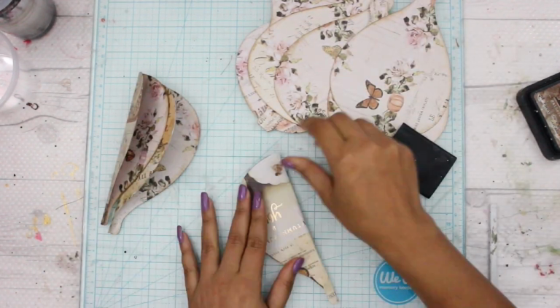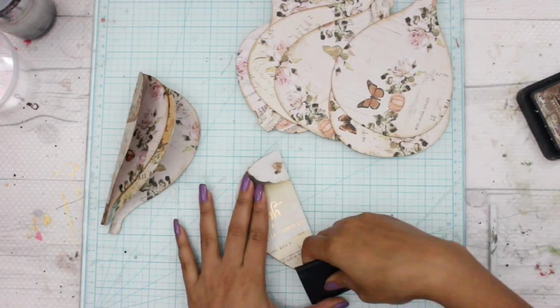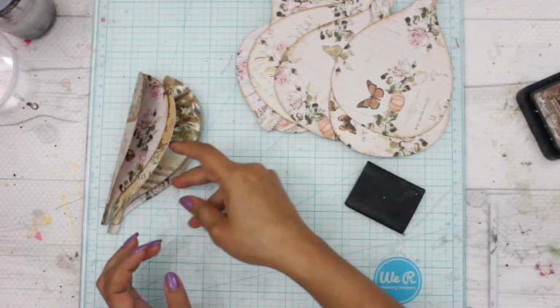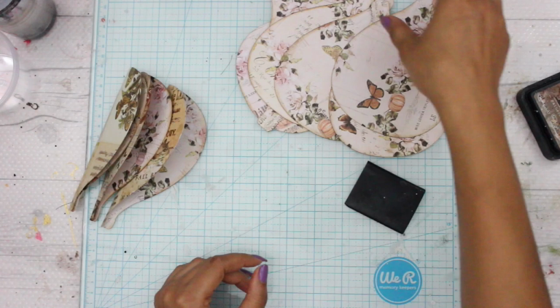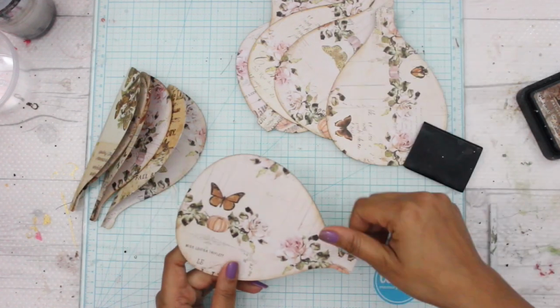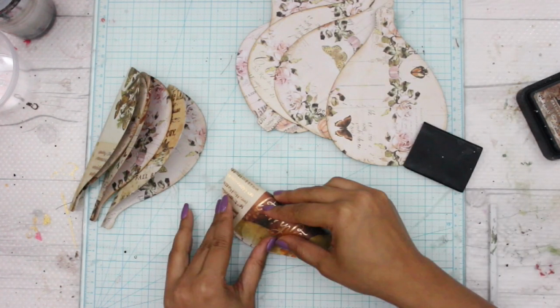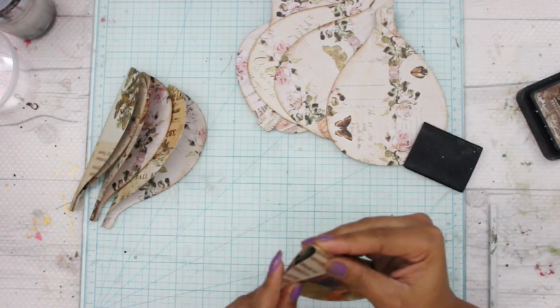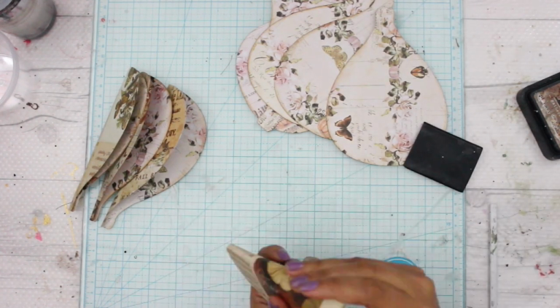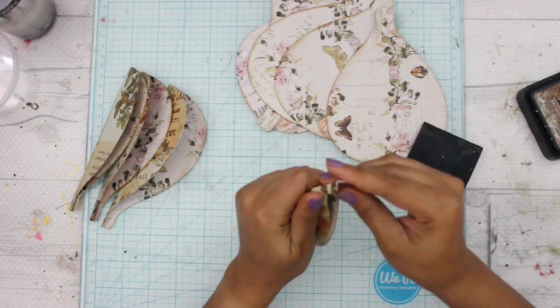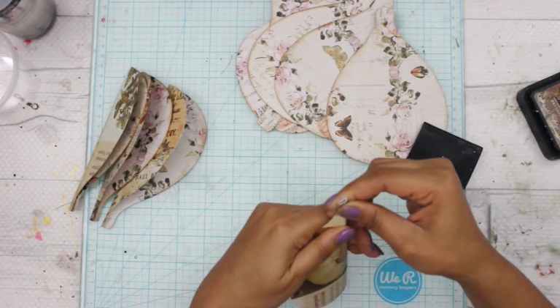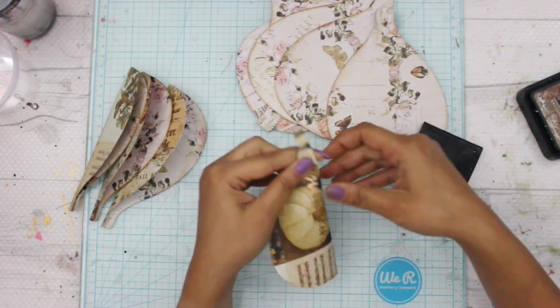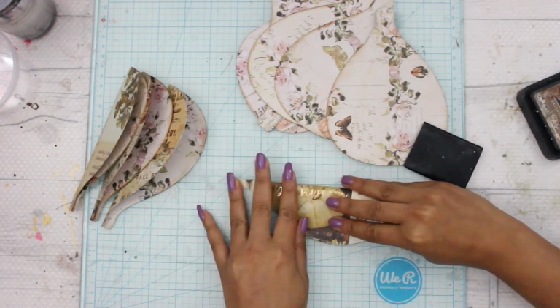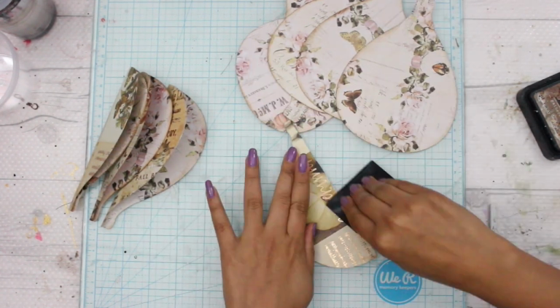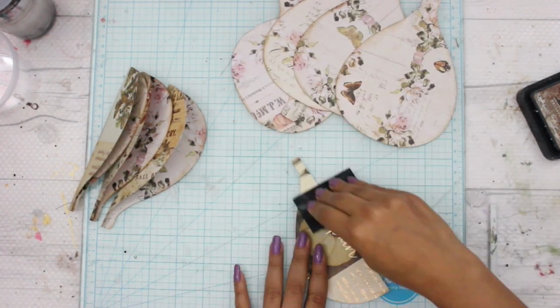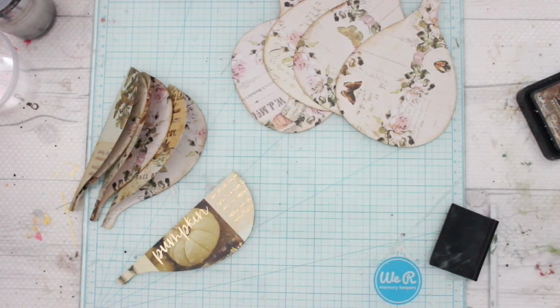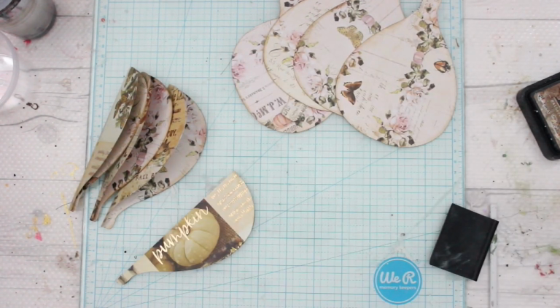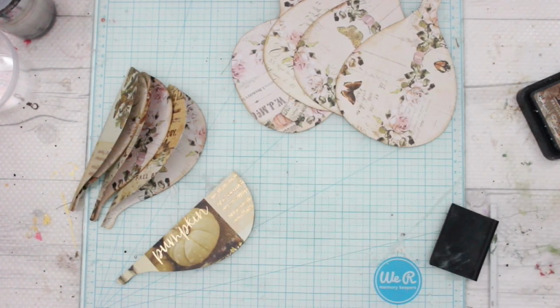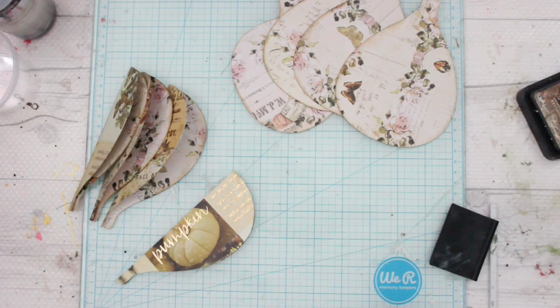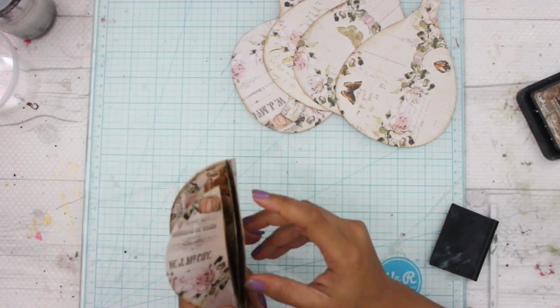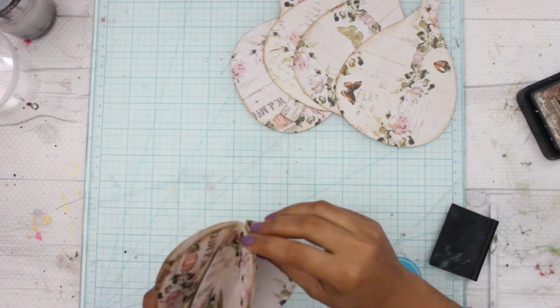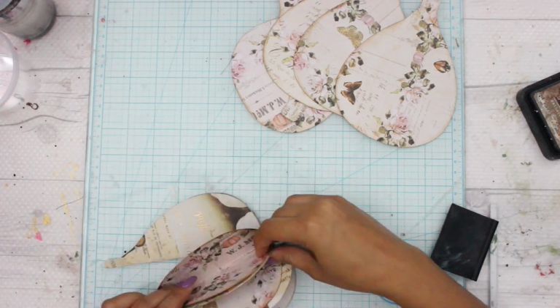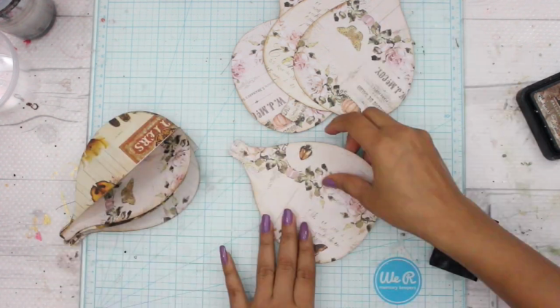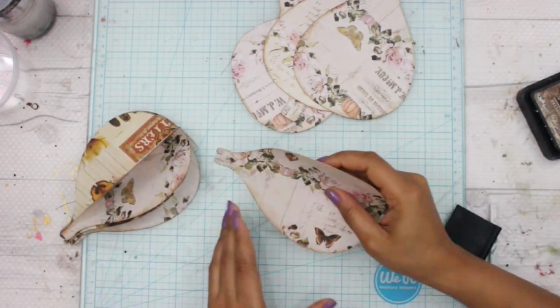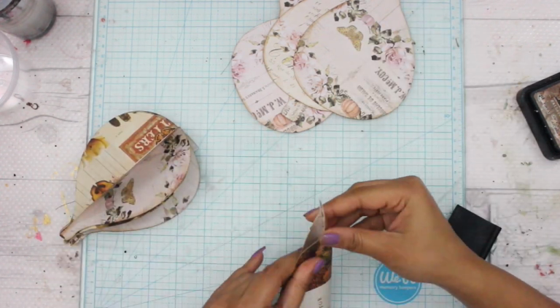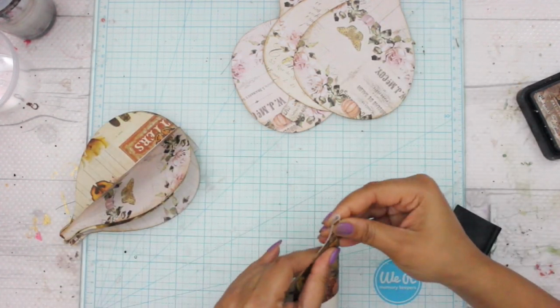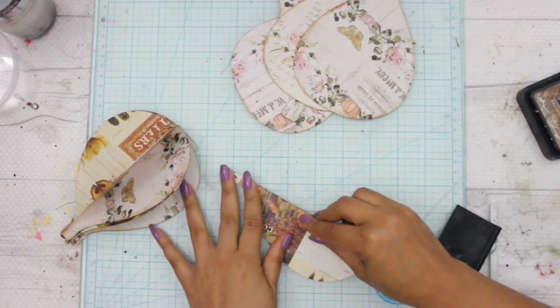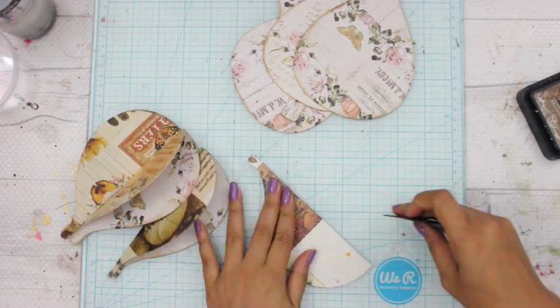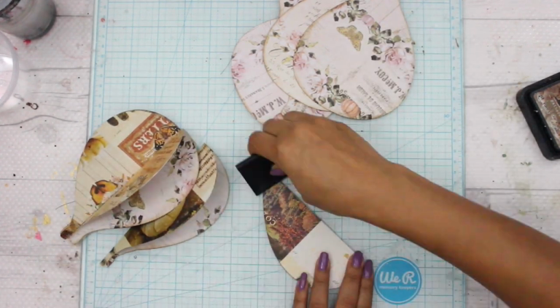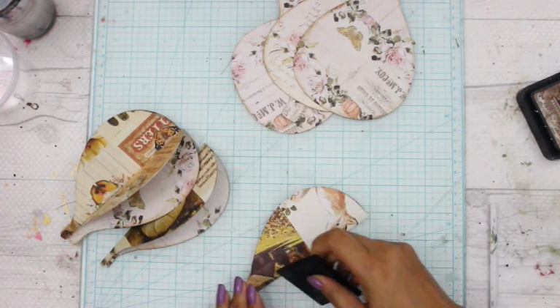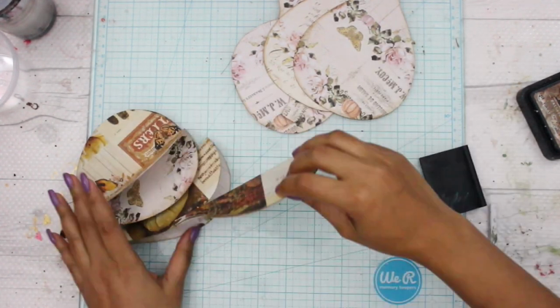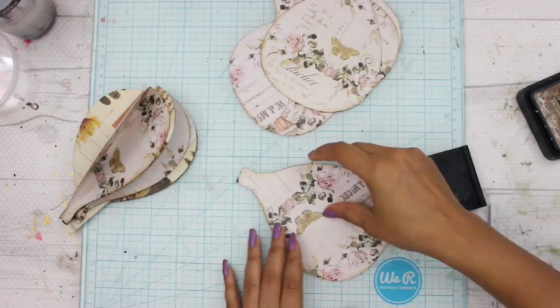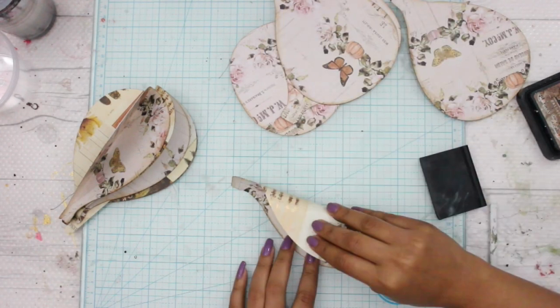The next step is going to be folding them in half. Make sure you do this step properly because you wouldn't want the halves of the balloon to be misaligned. The better you fold it, the better the shape of your hot air balloon is going to be when we form the 3D object.